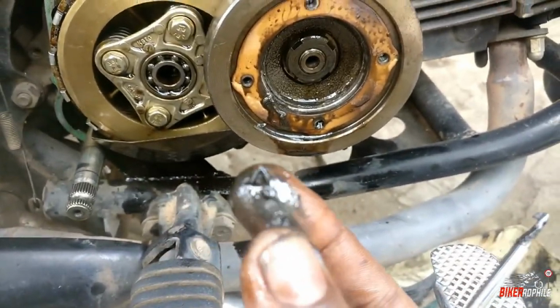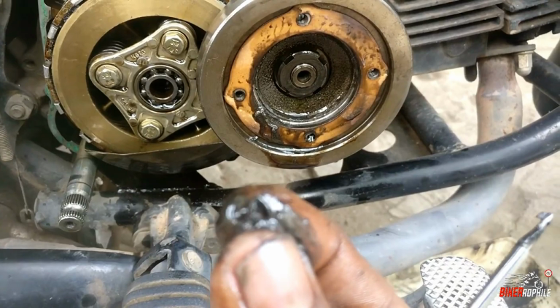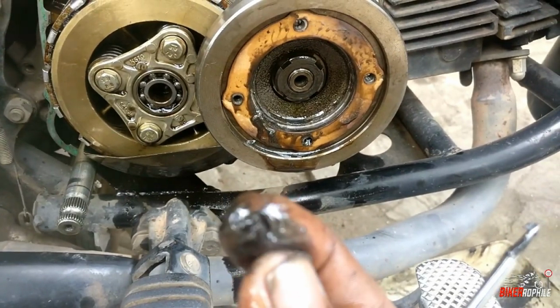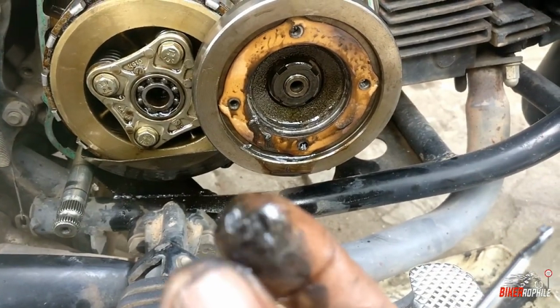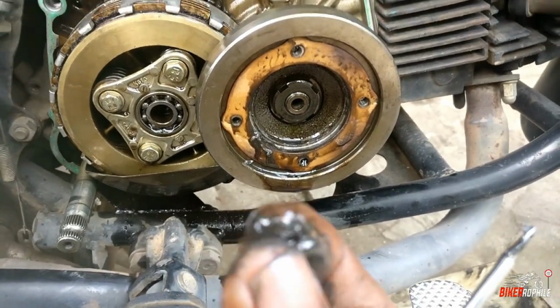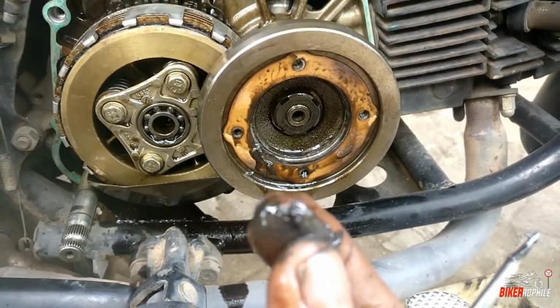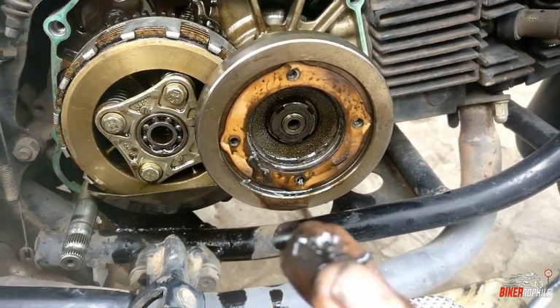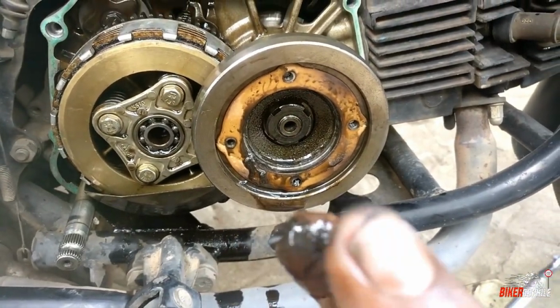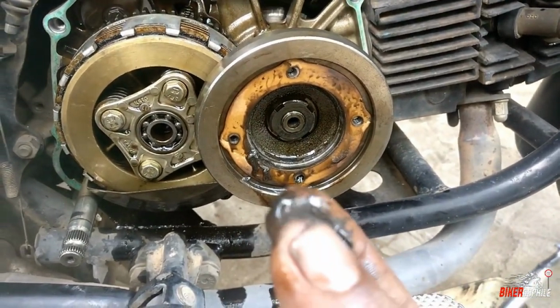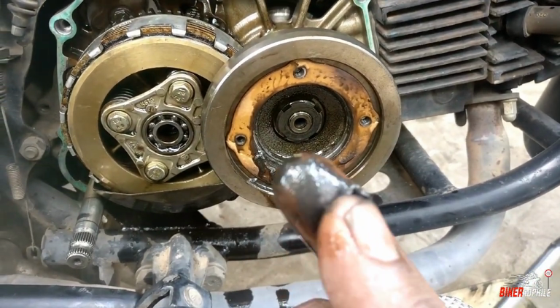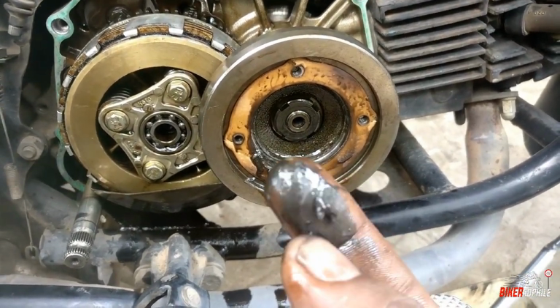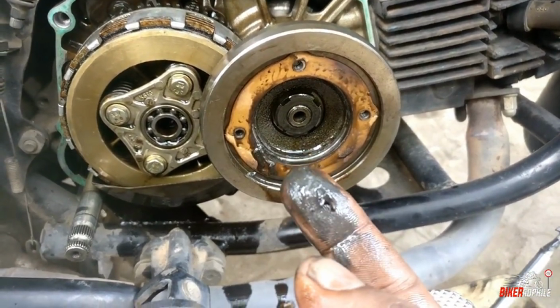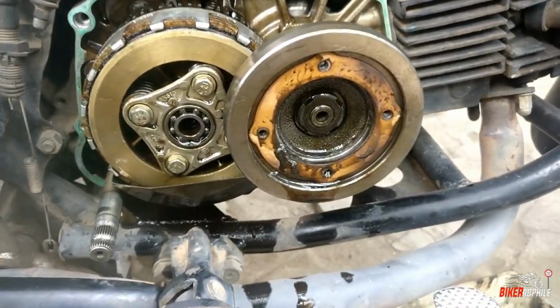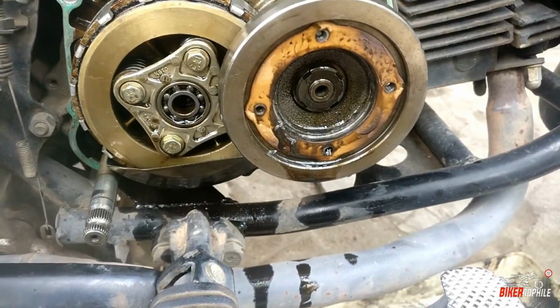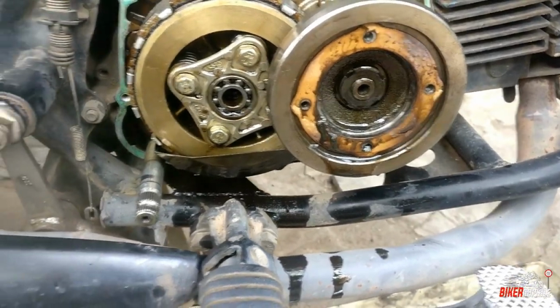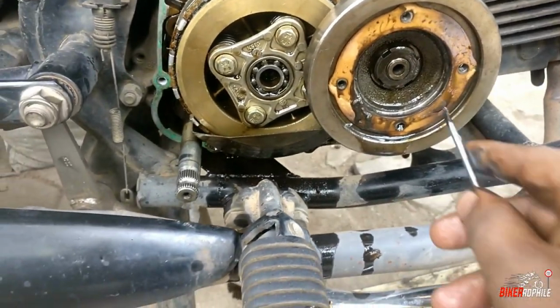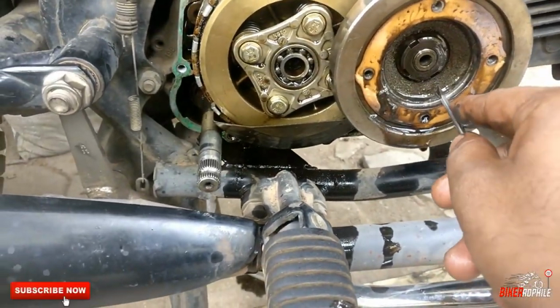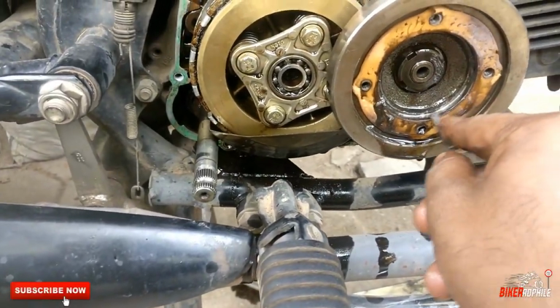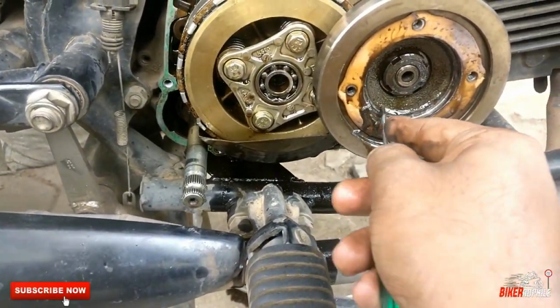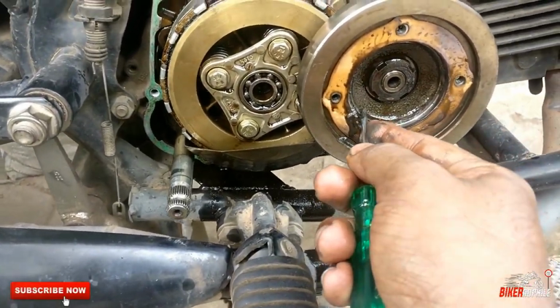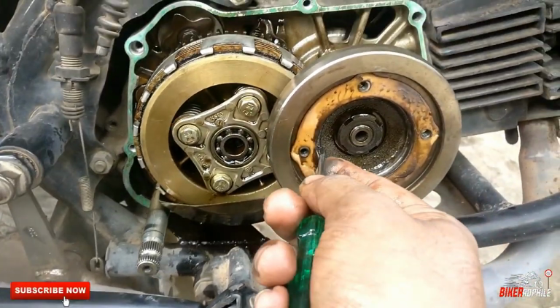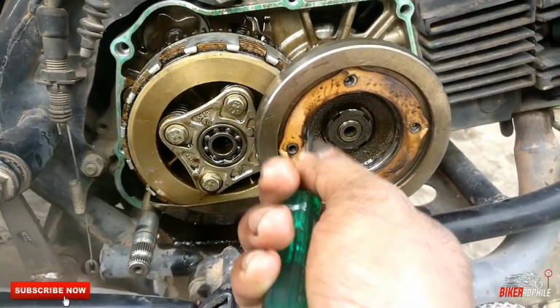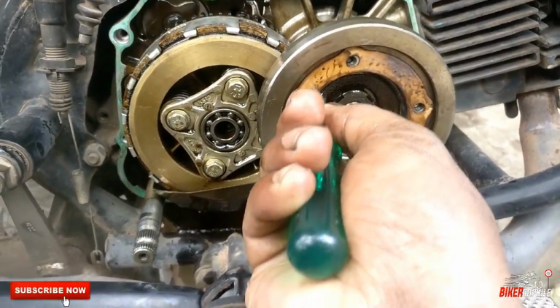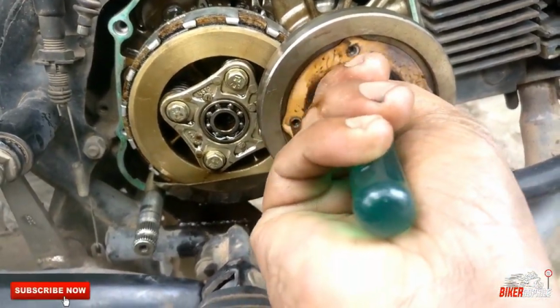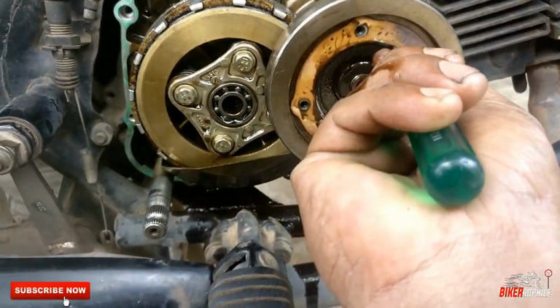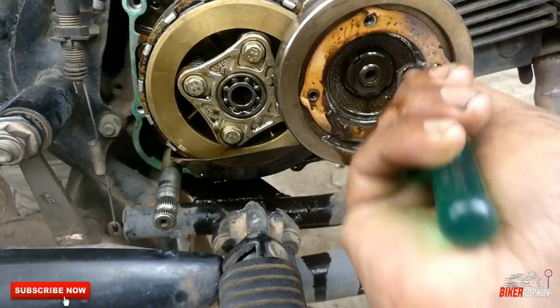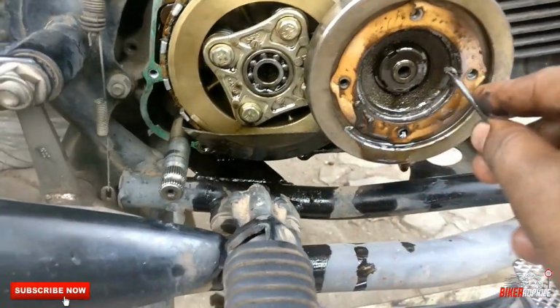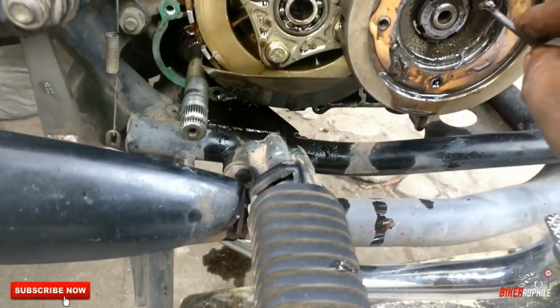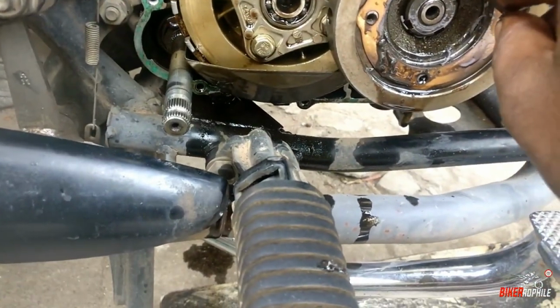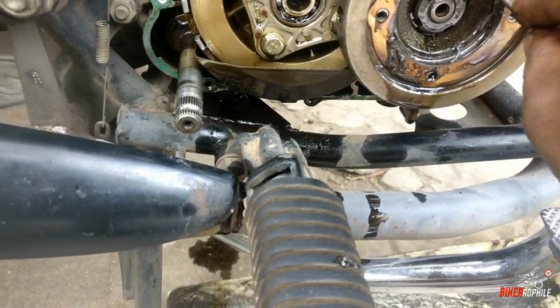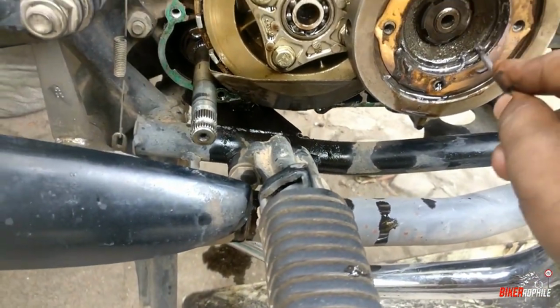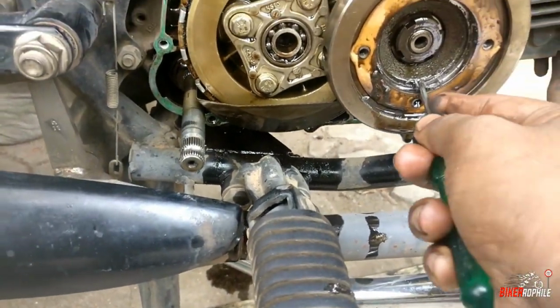If I clean it already, I will make sure the body is clean. This is how I start cleaning.